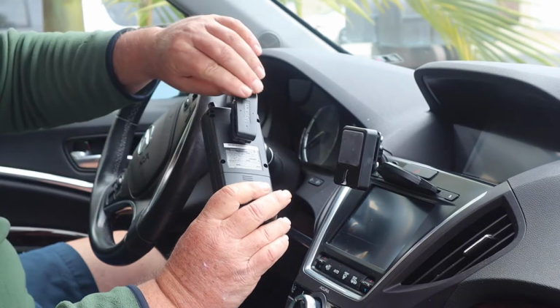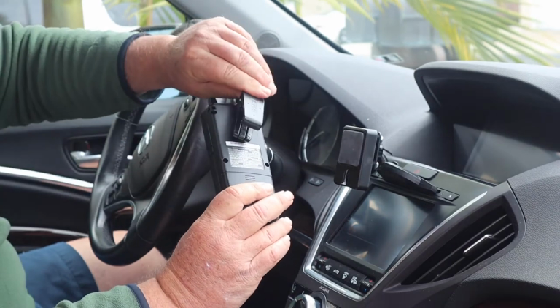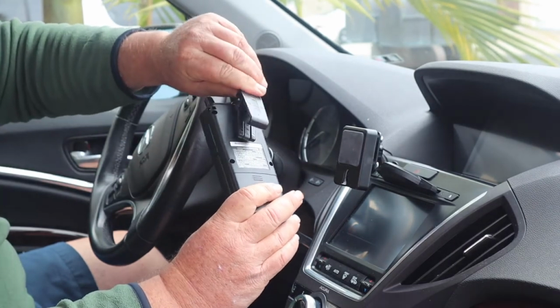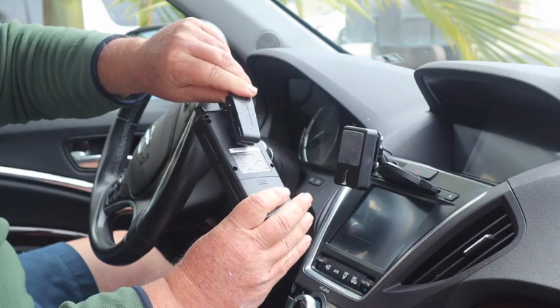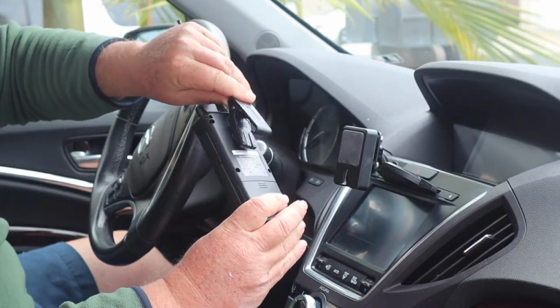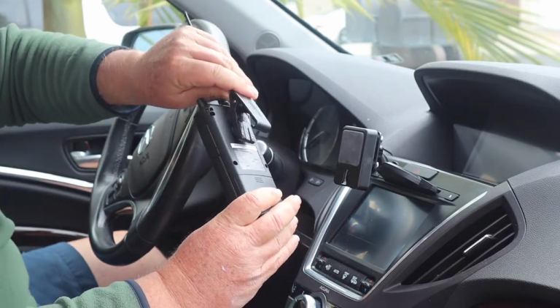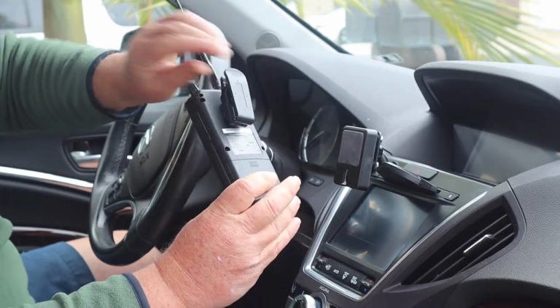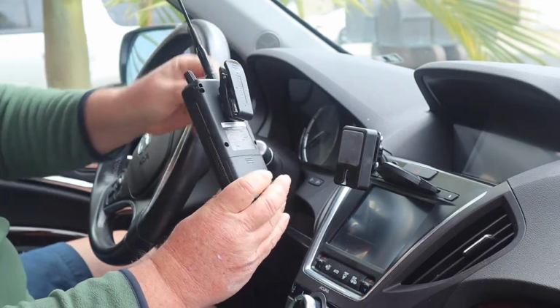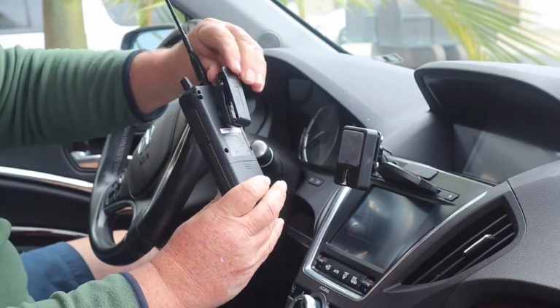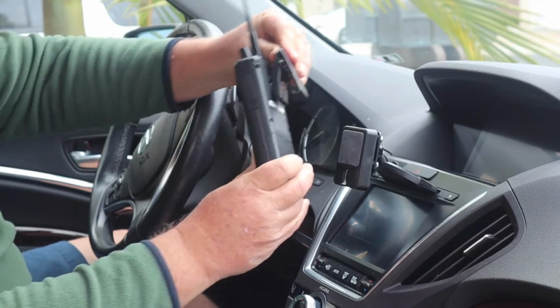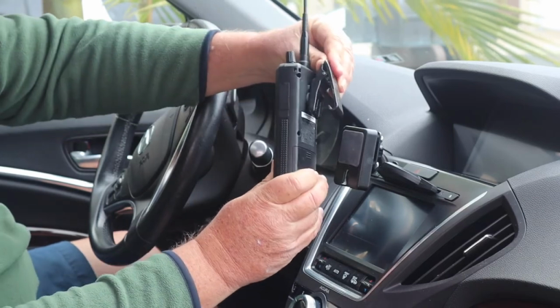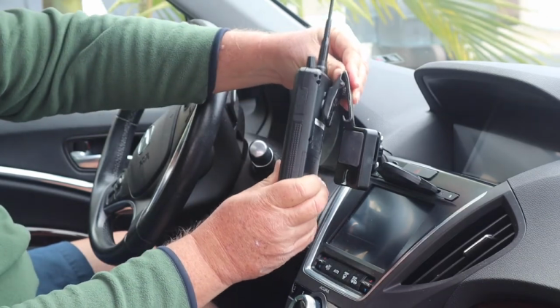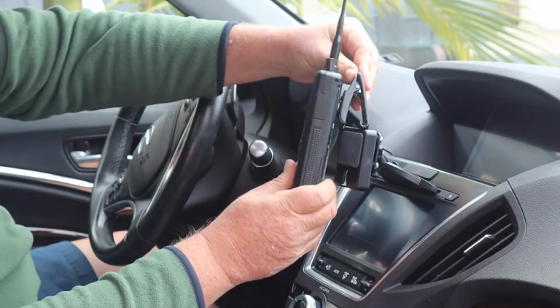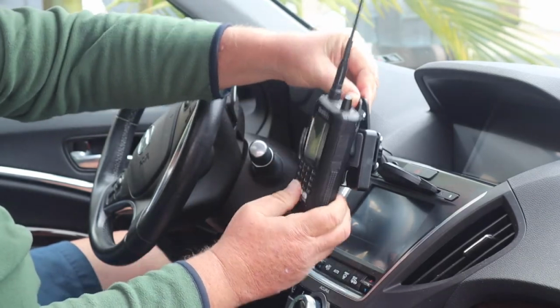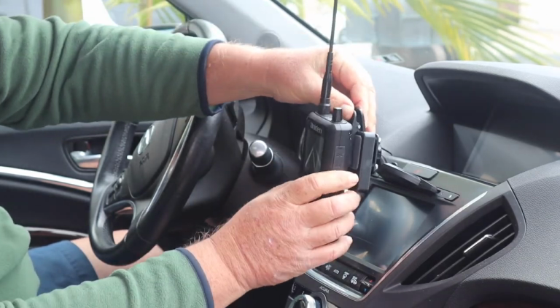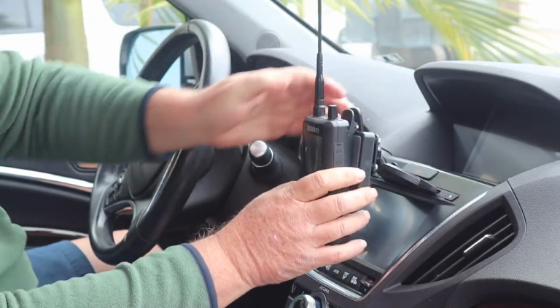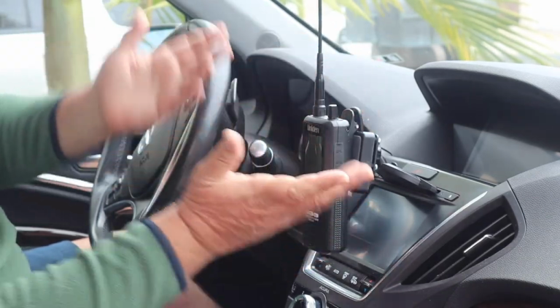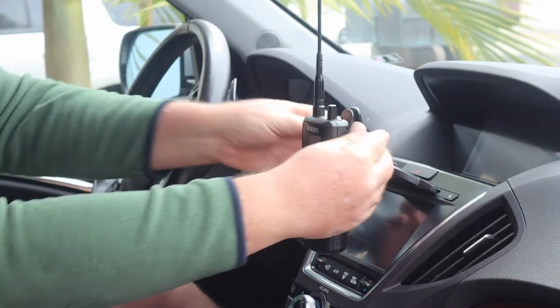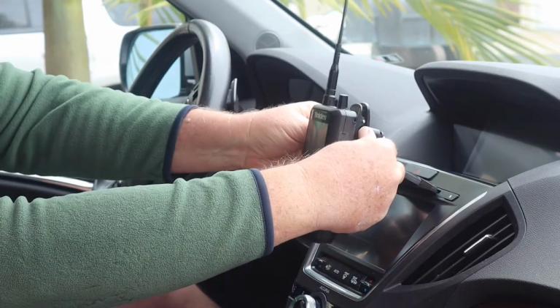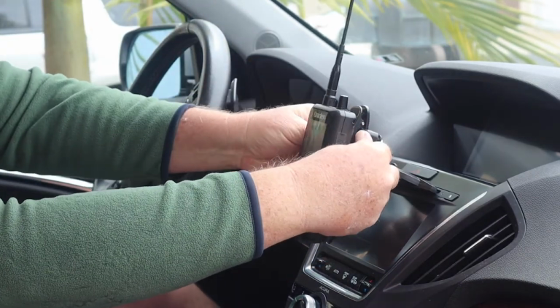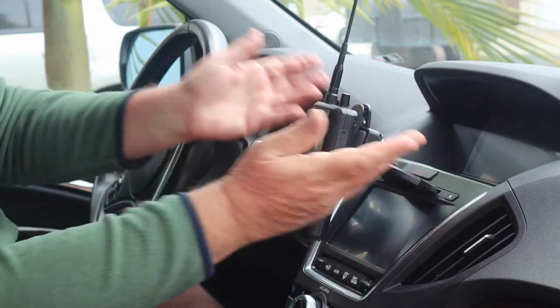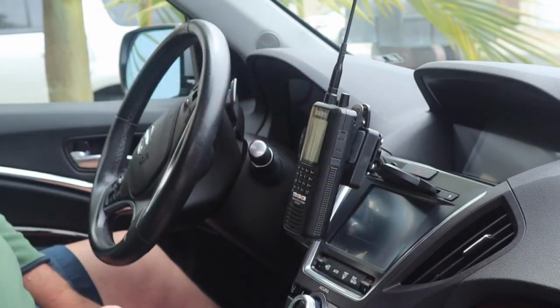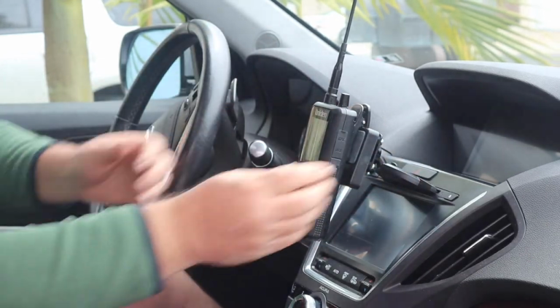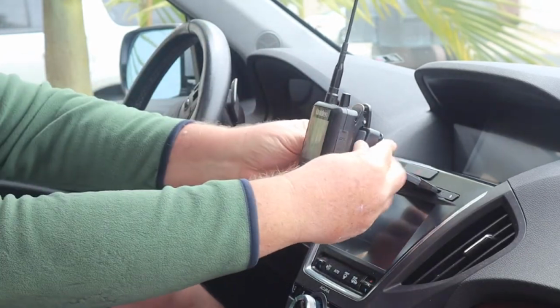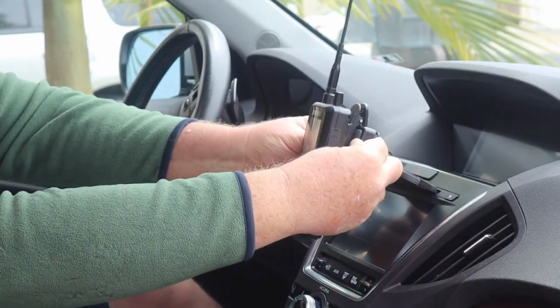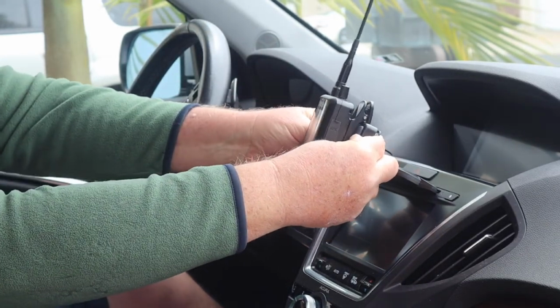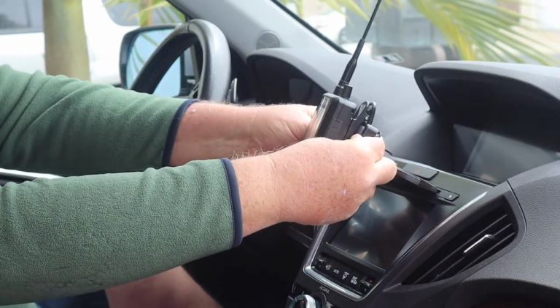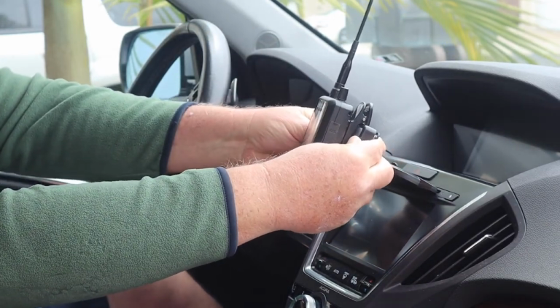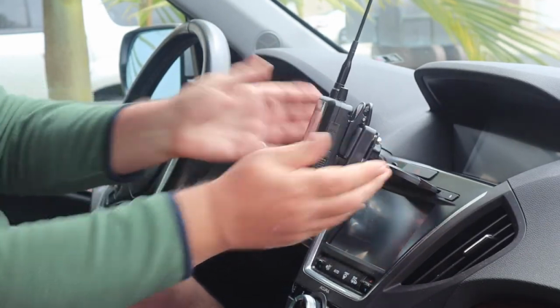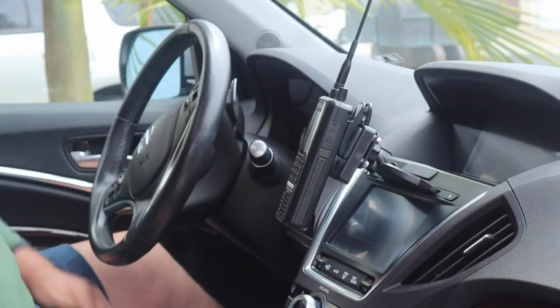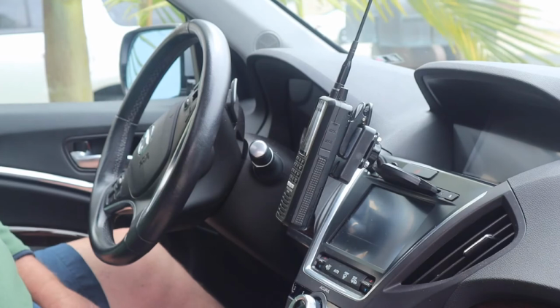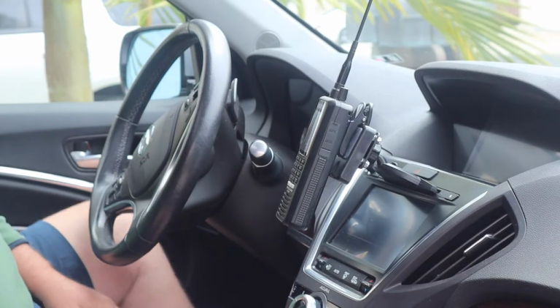You've got a belt clip on the back of the Uniden, like this, and most HTs have belt clips on them. You're just going to slide it into the faceplate, like so. You can adjust it up — it's got a swivel on it, so if you want to set a better viewing angle, you can do that.